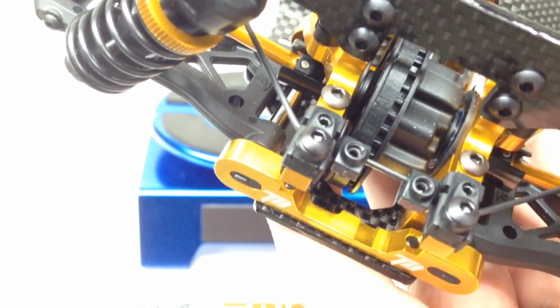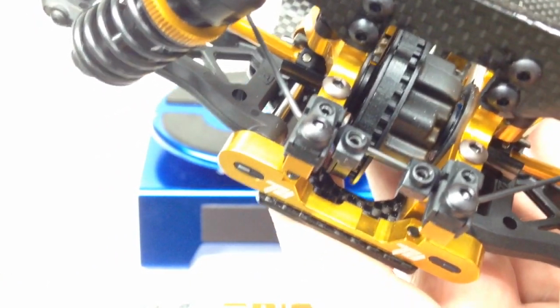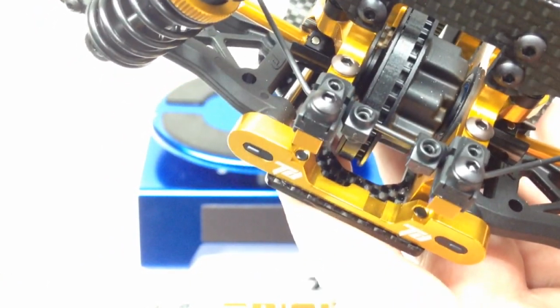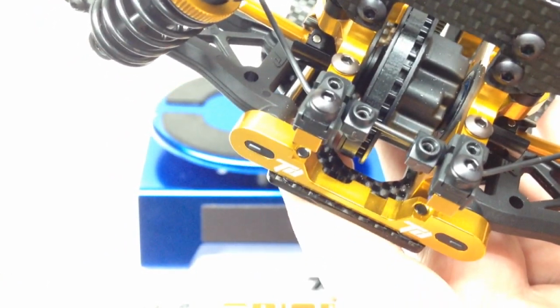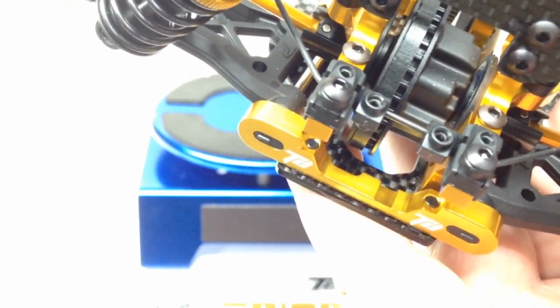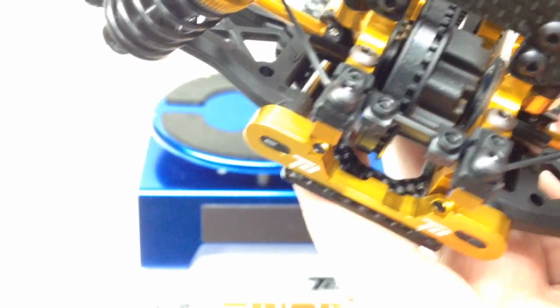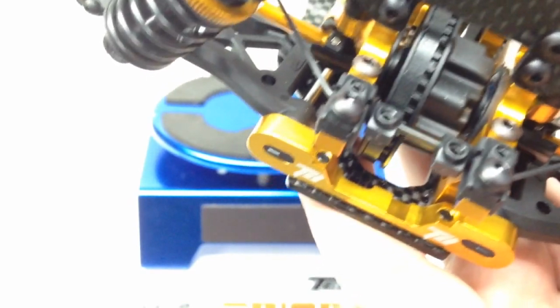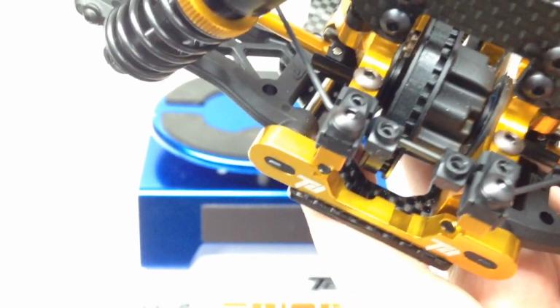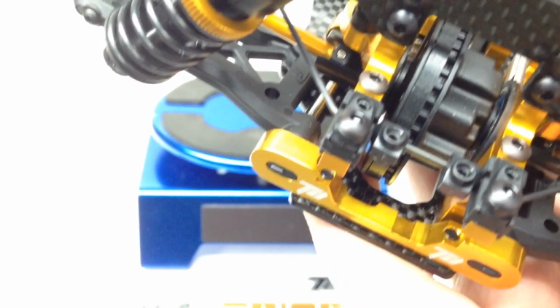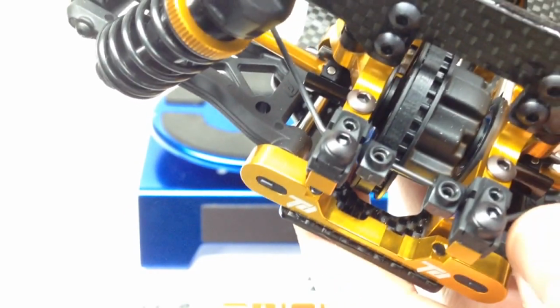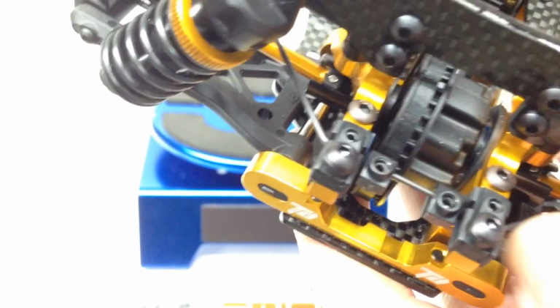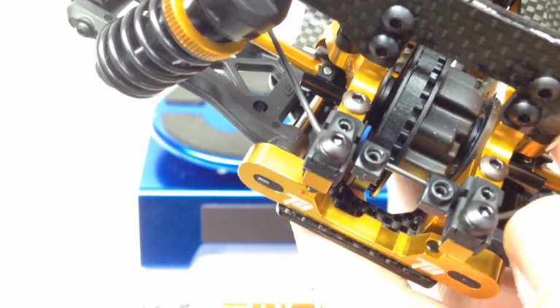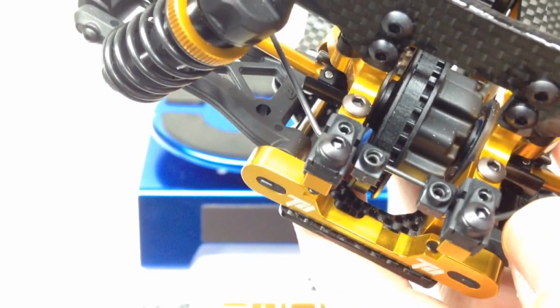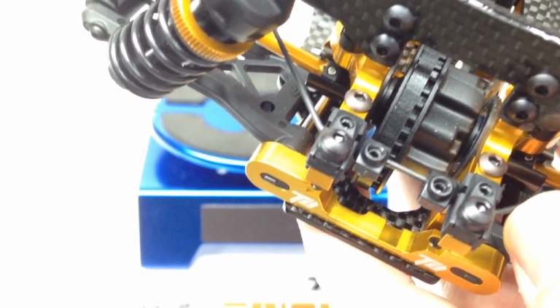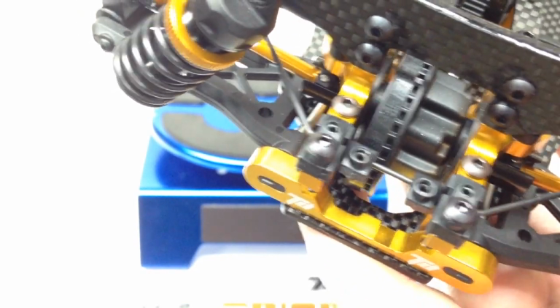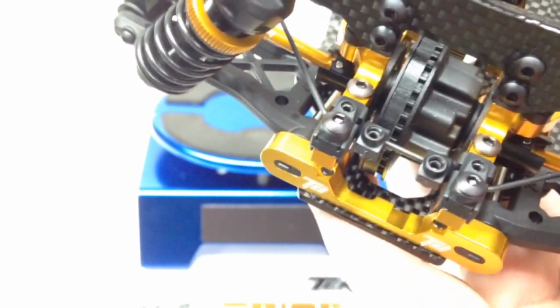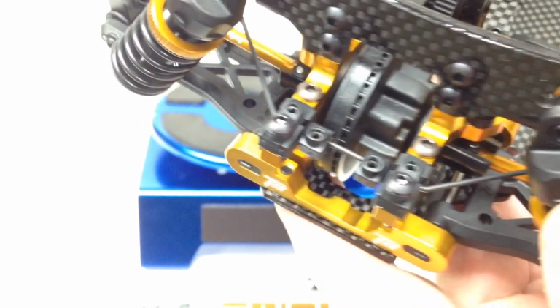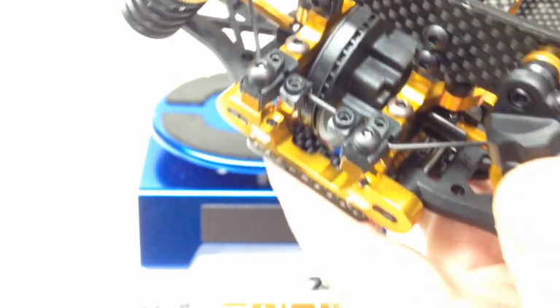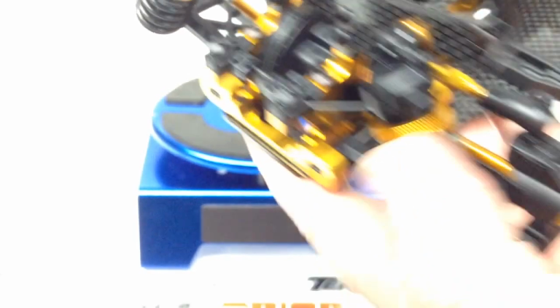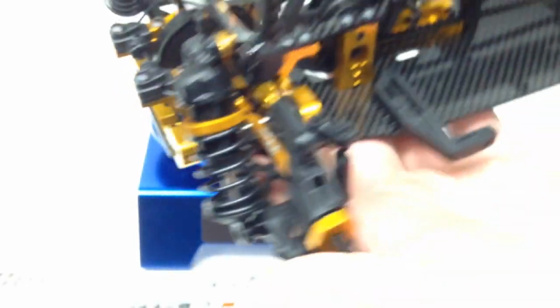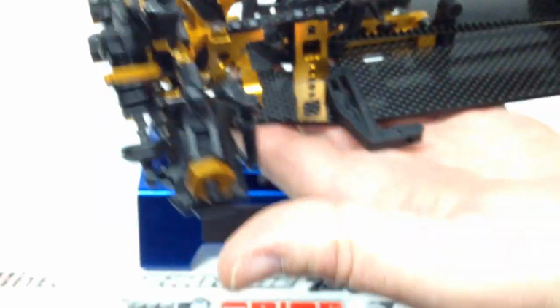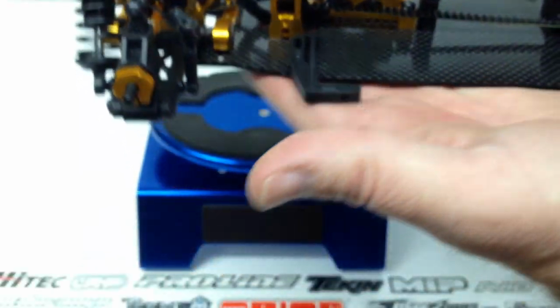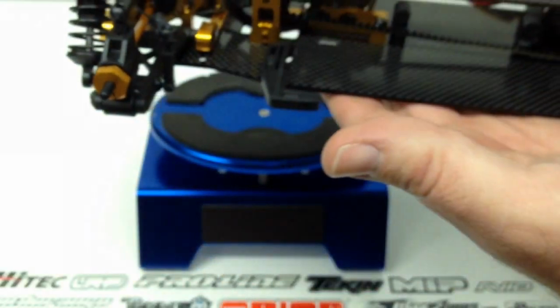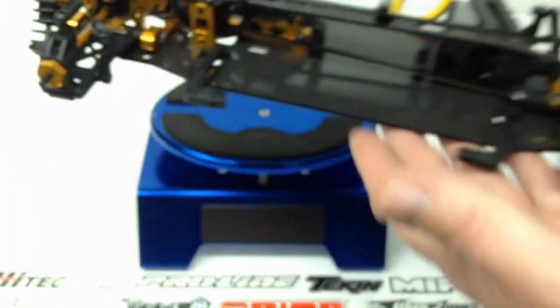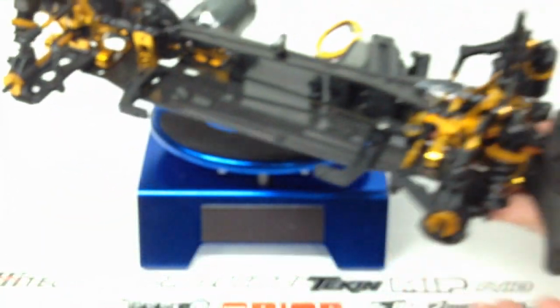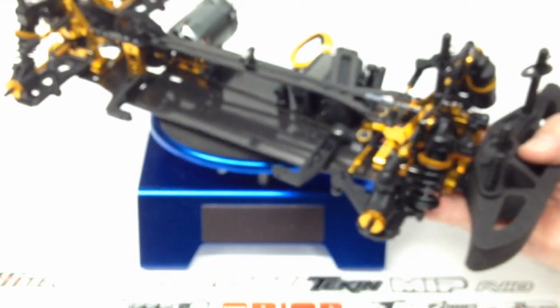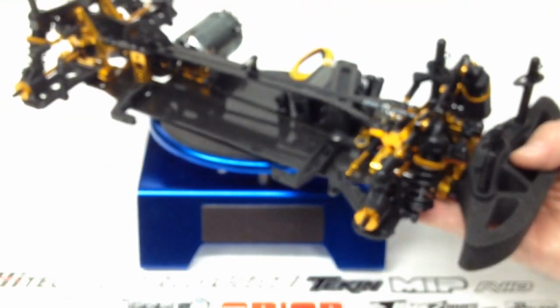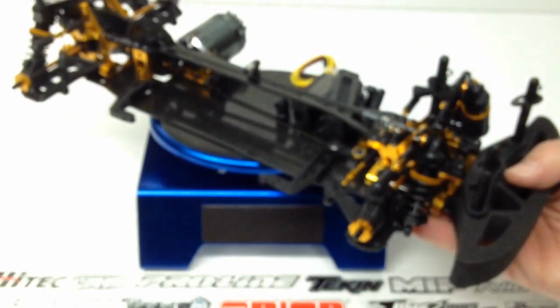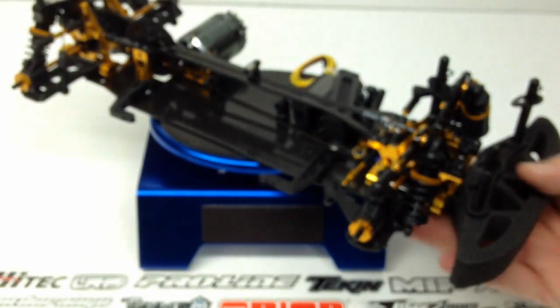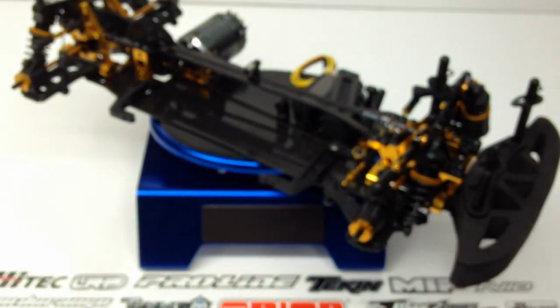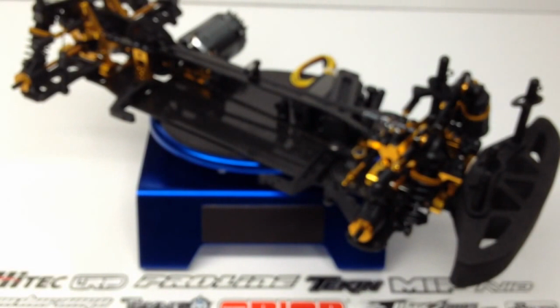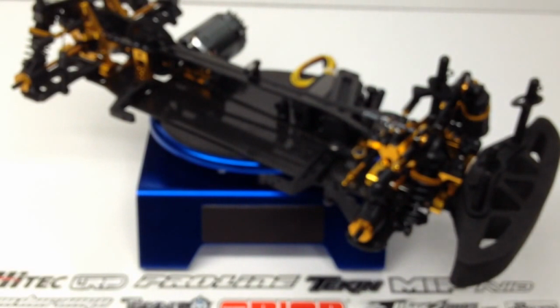There are also different types of sway bars you can get directly from Team Durango, so keep that in mind if you want to fine-tune your particular DETC410.